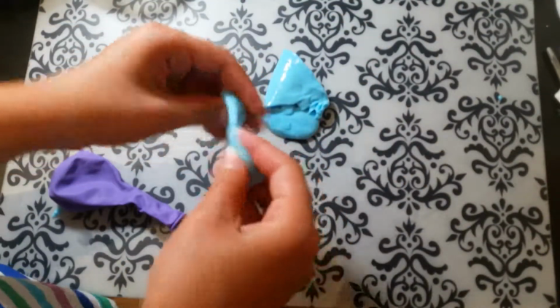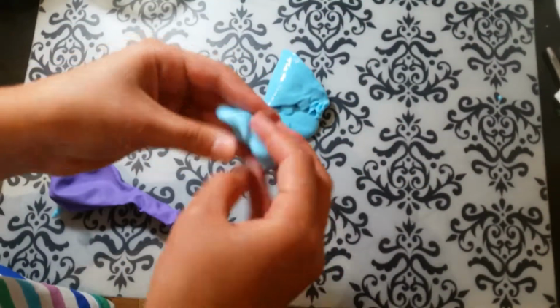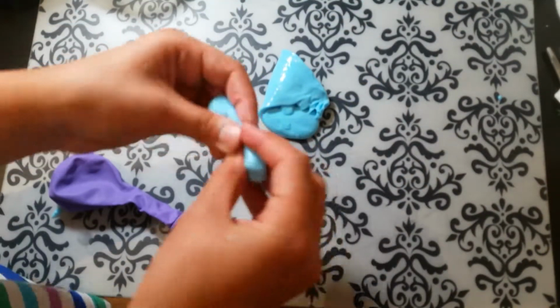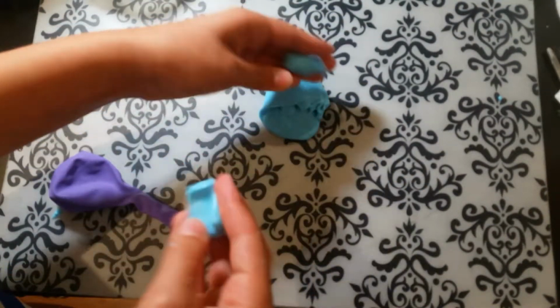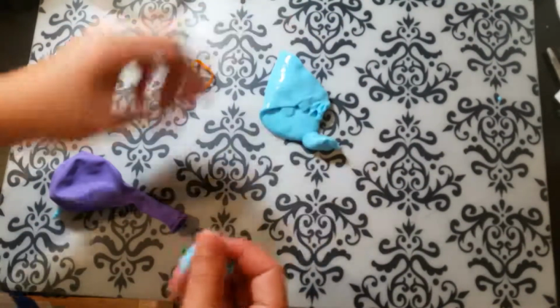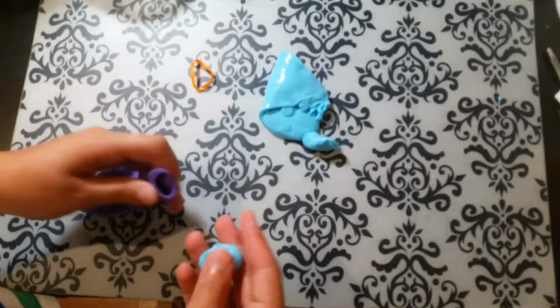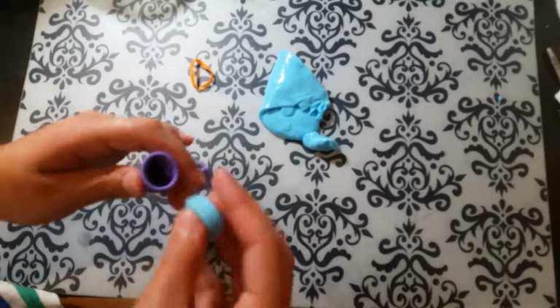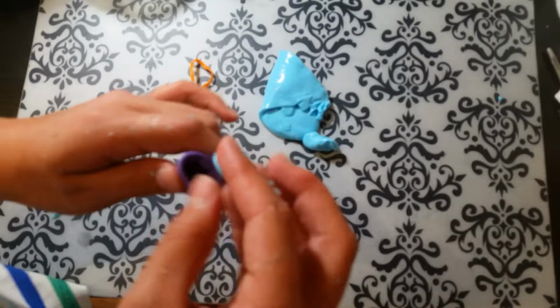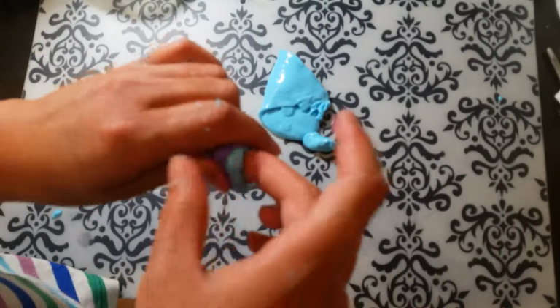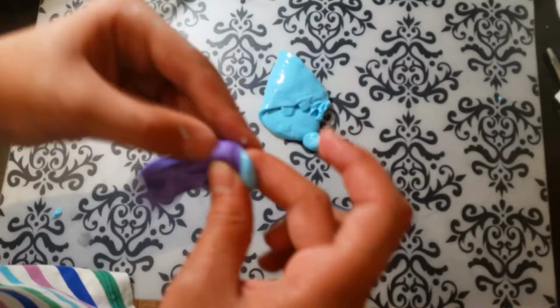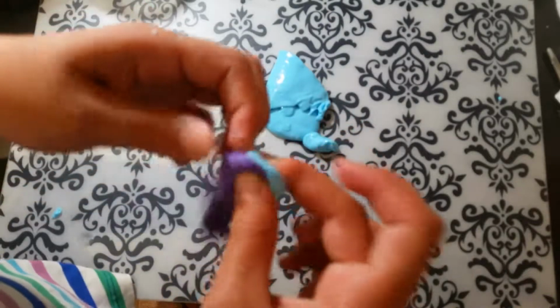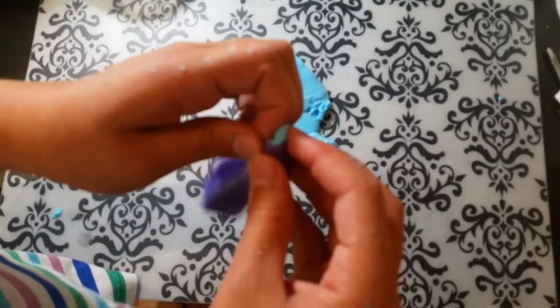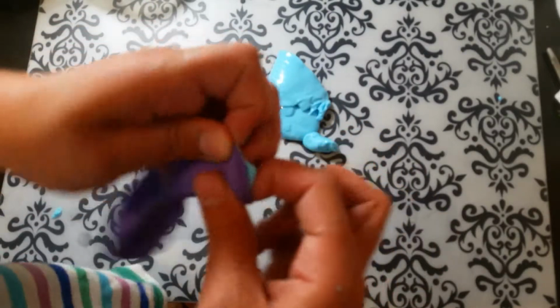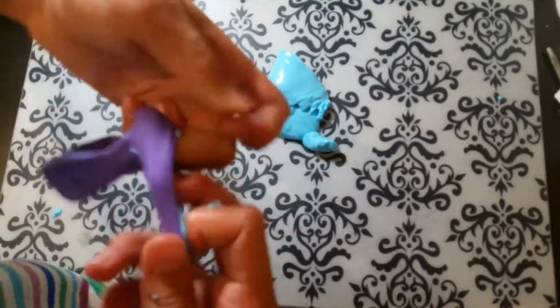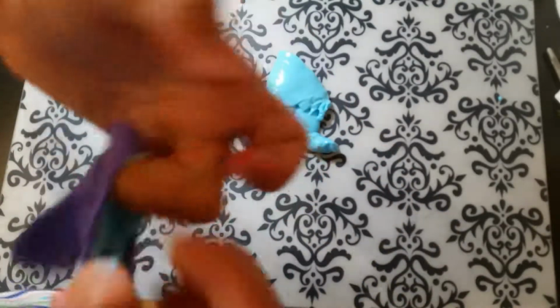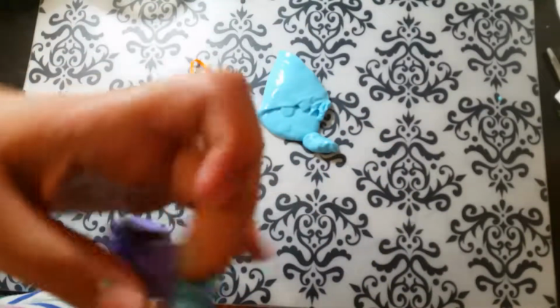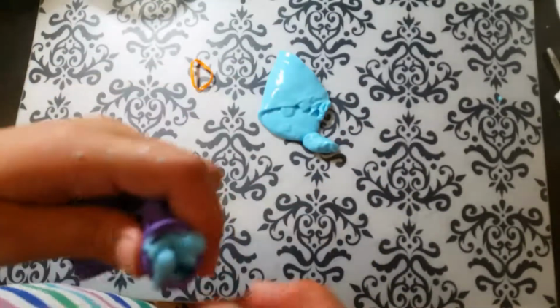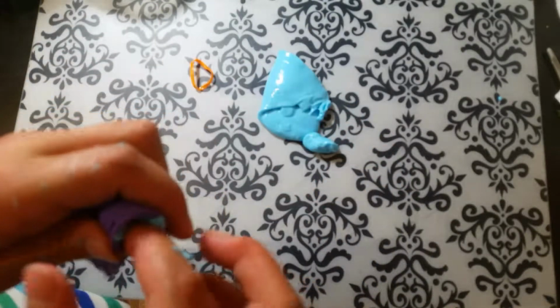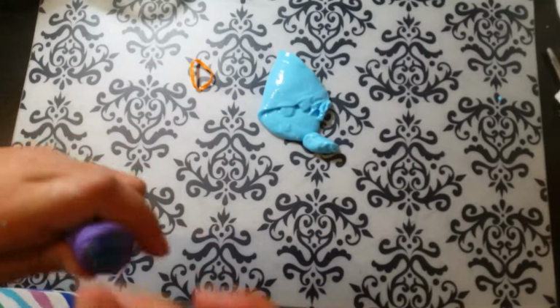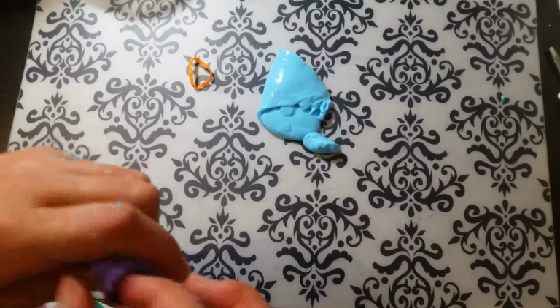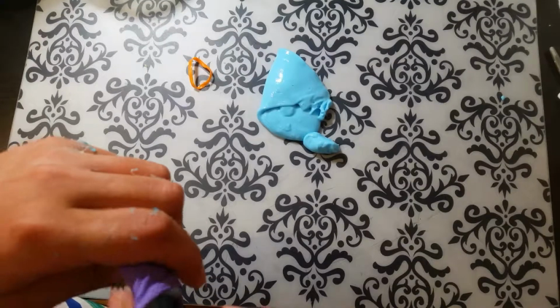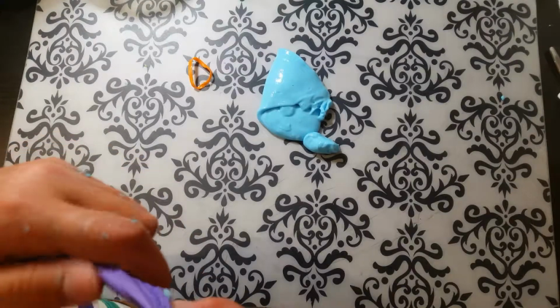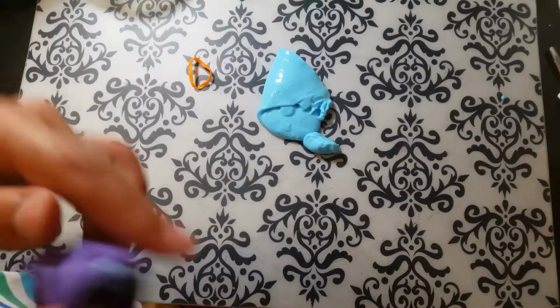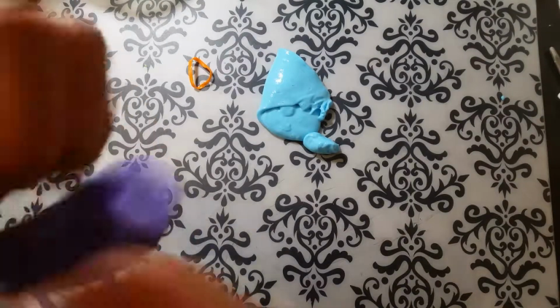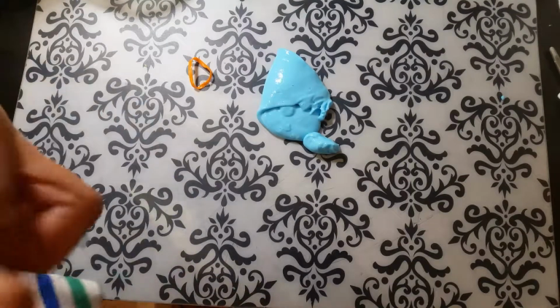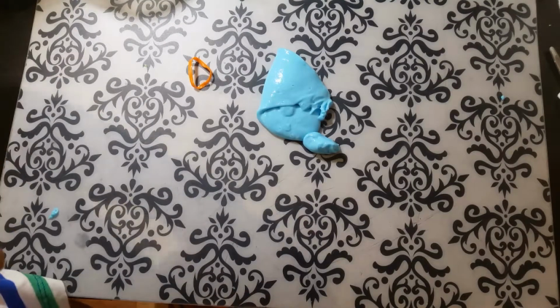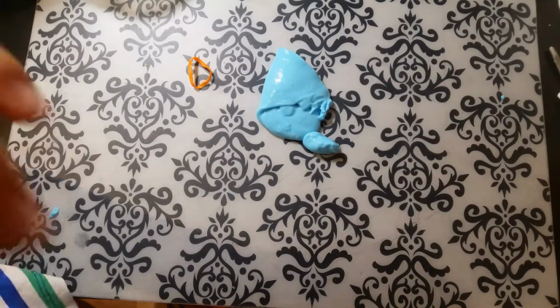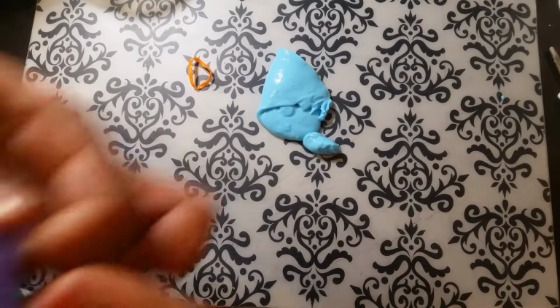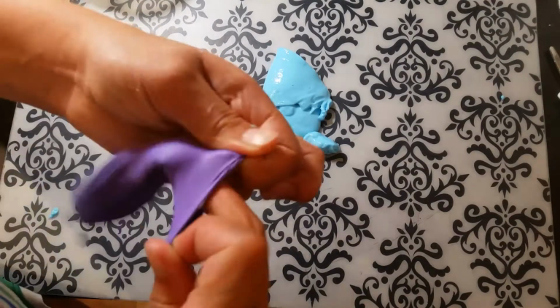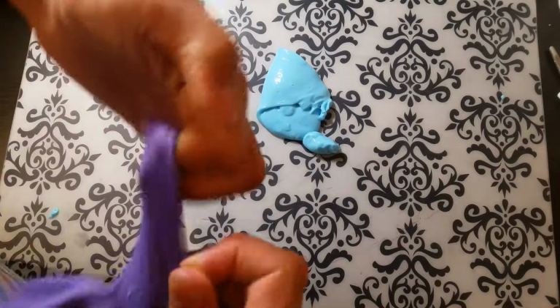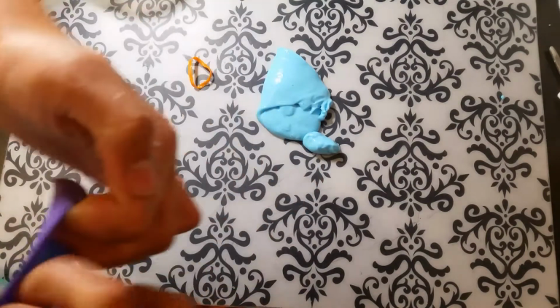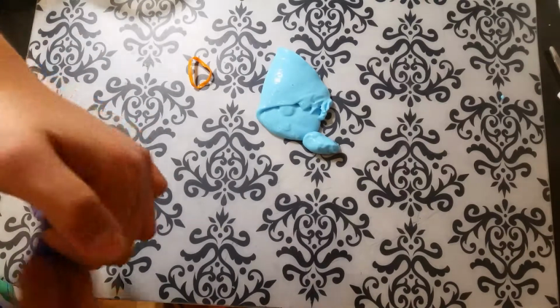If your slime is a different color than your balloon, it can be color-changing. Mine — I doubt it's gonna be color-changing because my slime is lighter than the balloon, but we don't know, right? We'll have to find out when we're done.